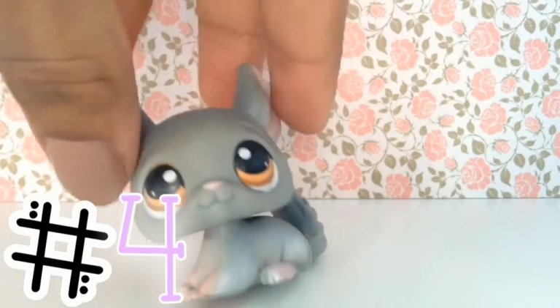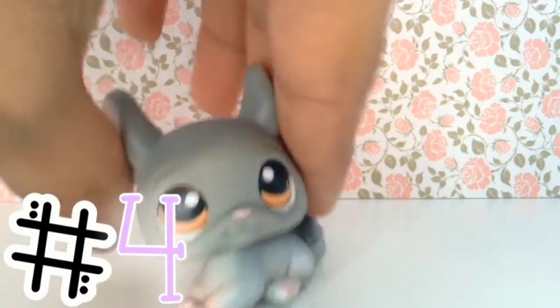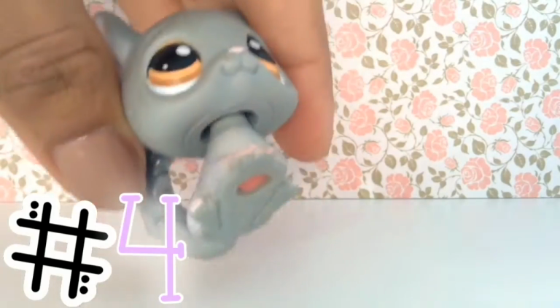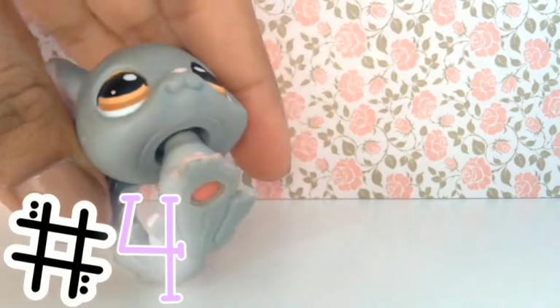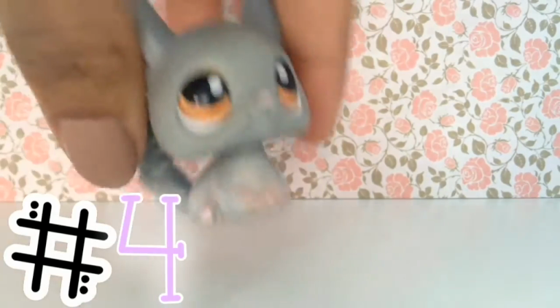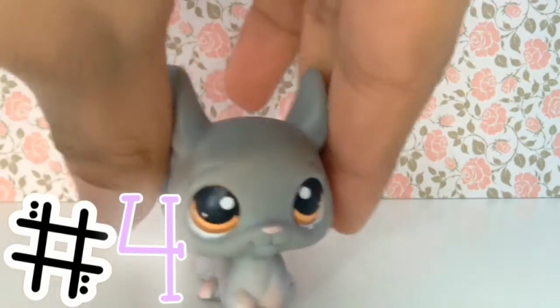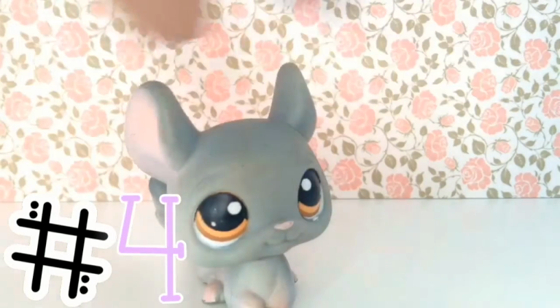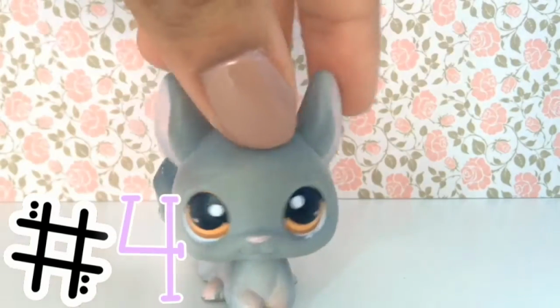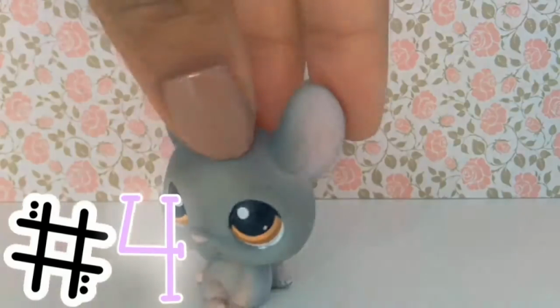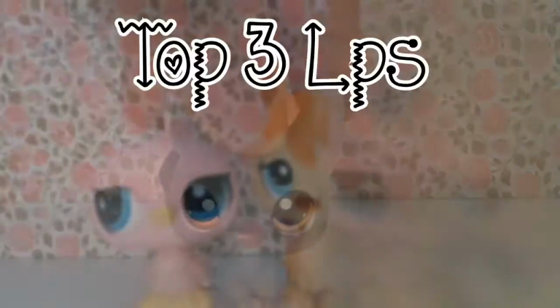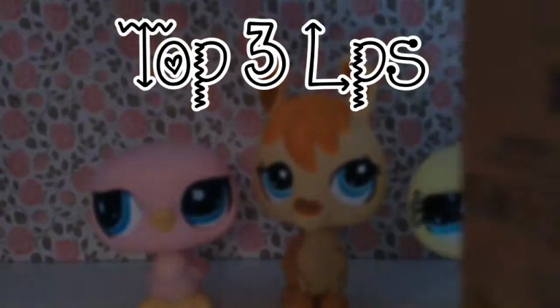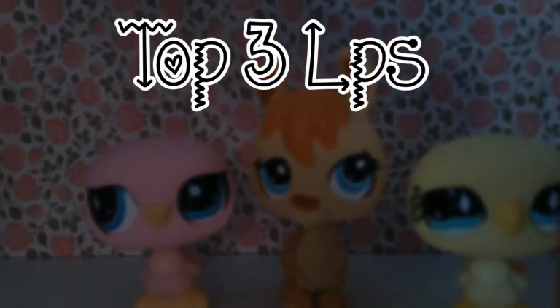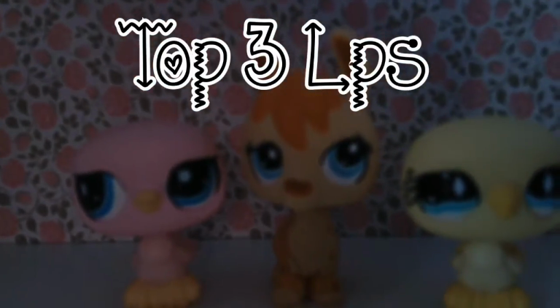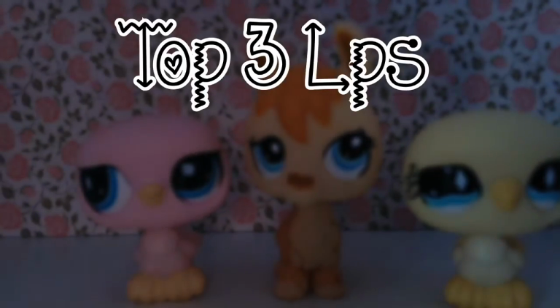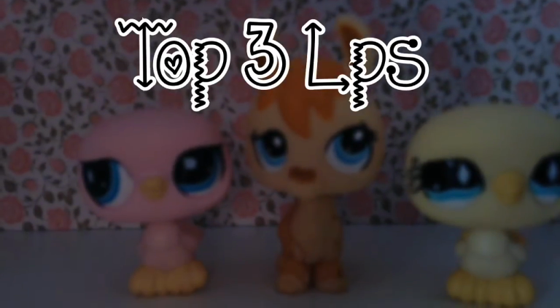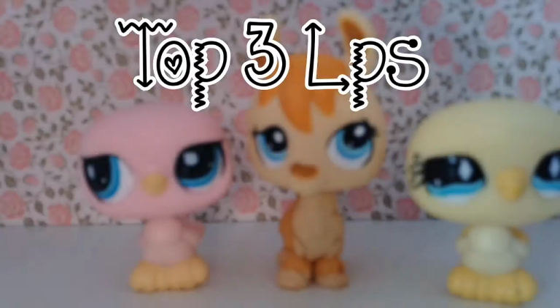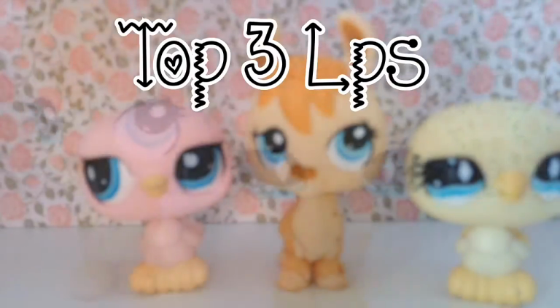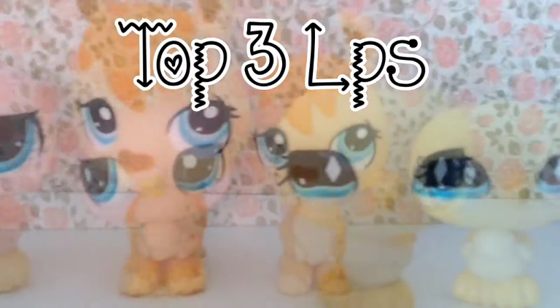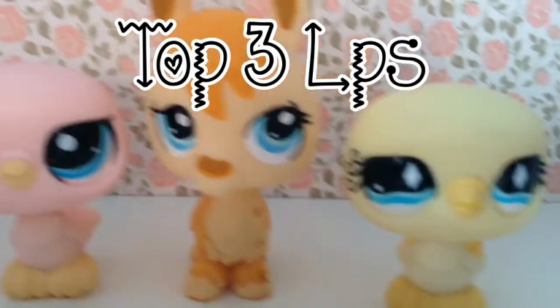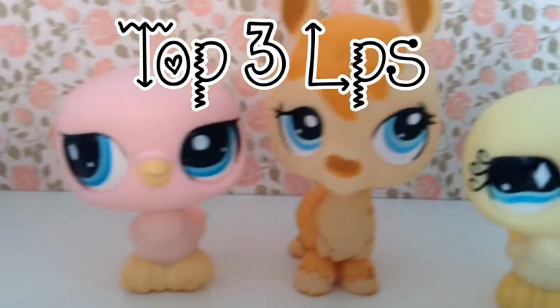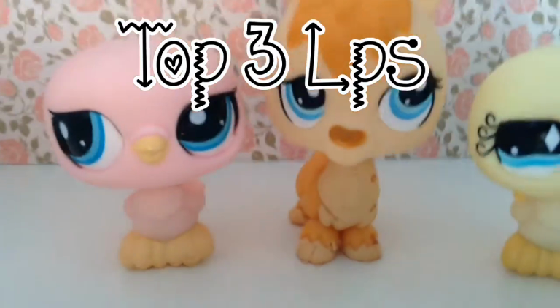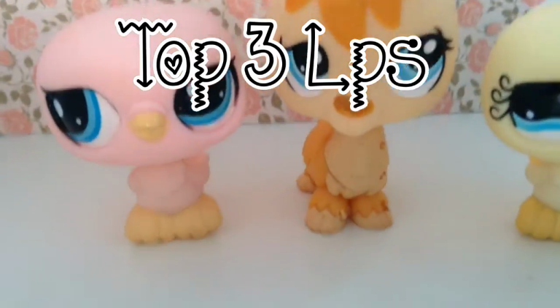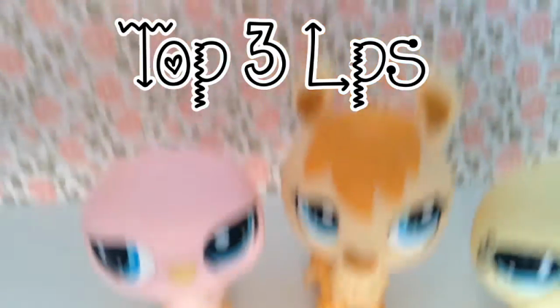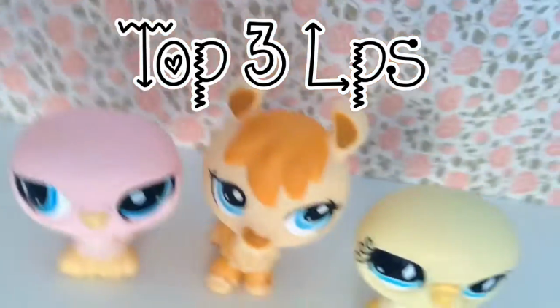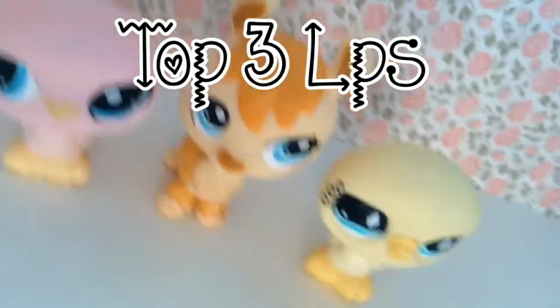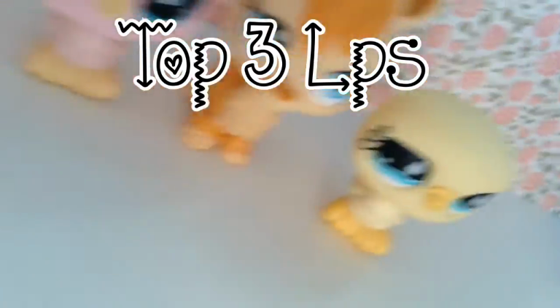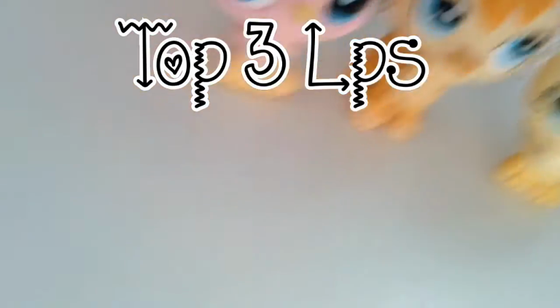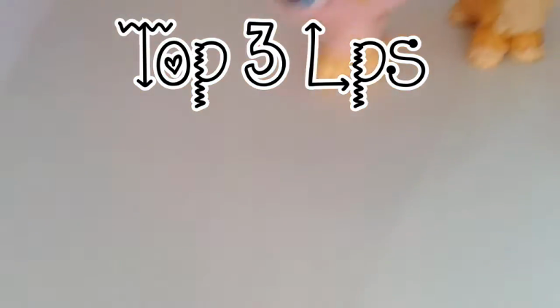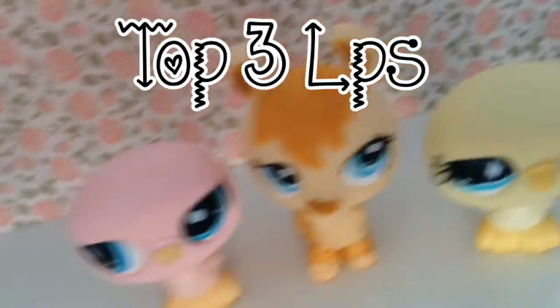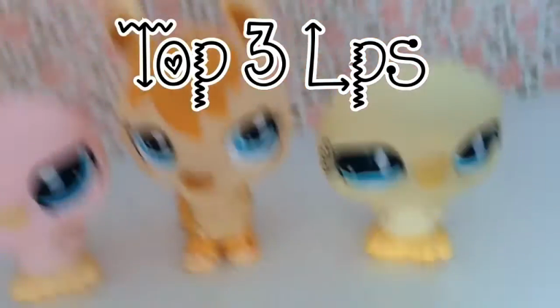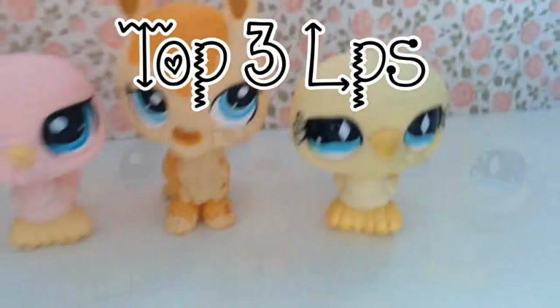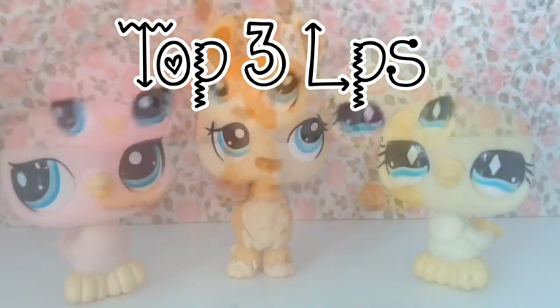Next is this little sugar glider — or flying squirrel — it's got brown eyes, it's a magnet, and it's so cute. My three favorite pets are these two birds and this llama, and they're so cute.